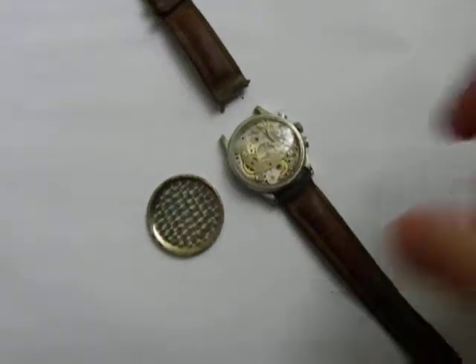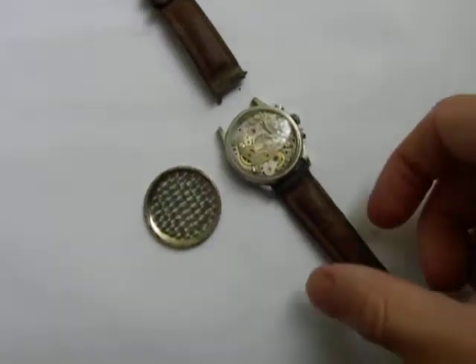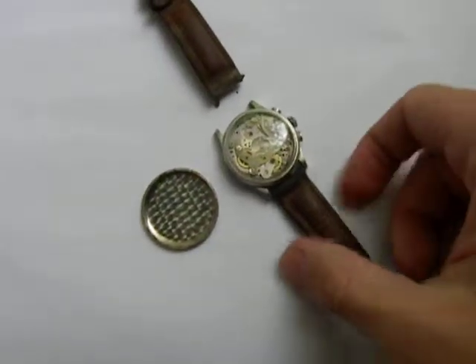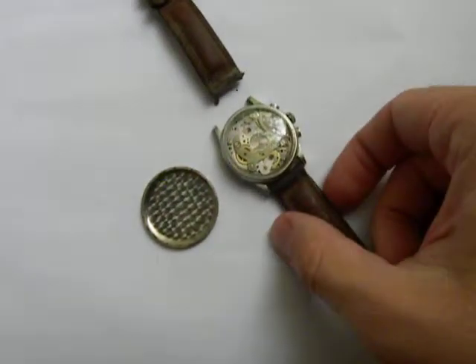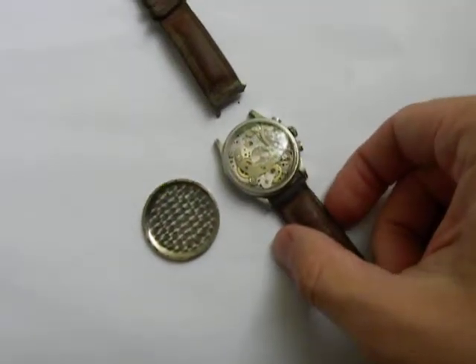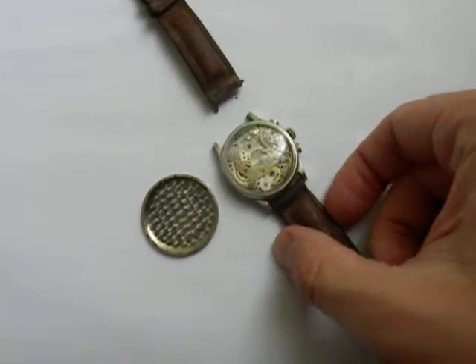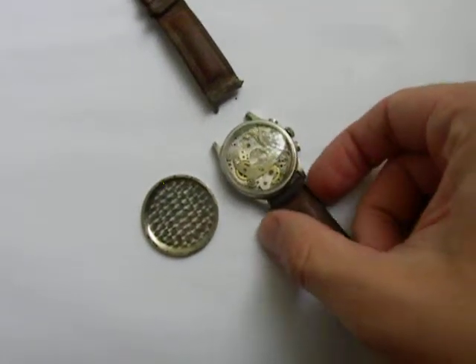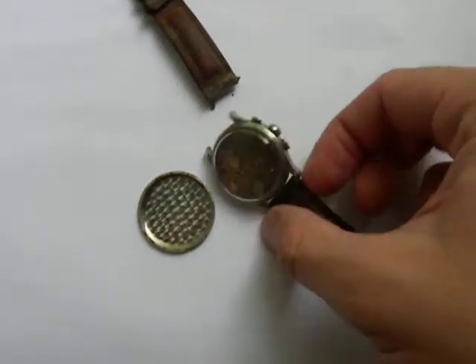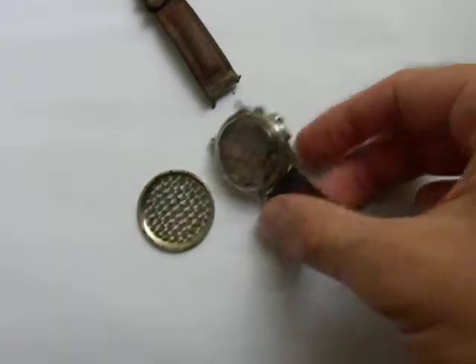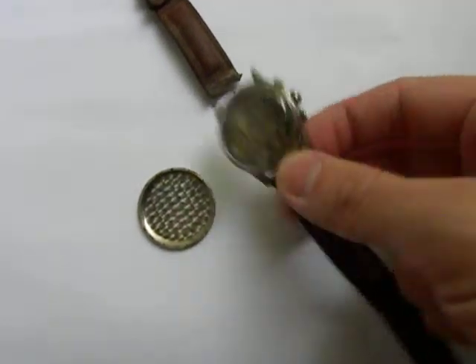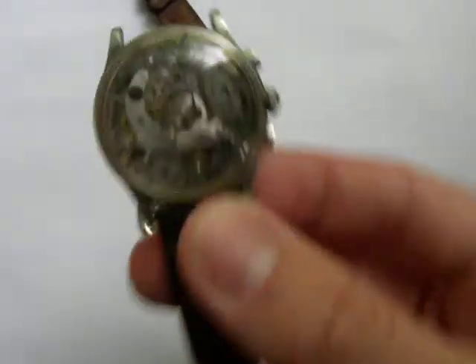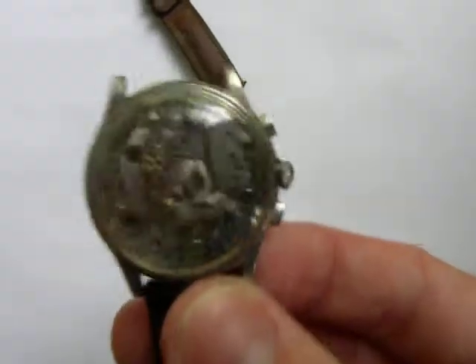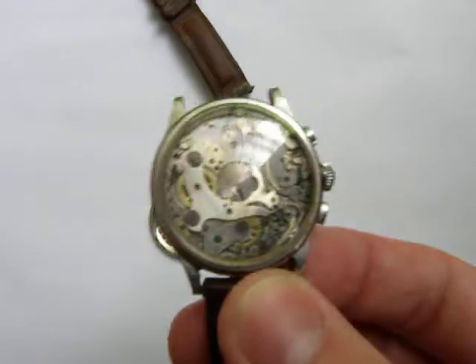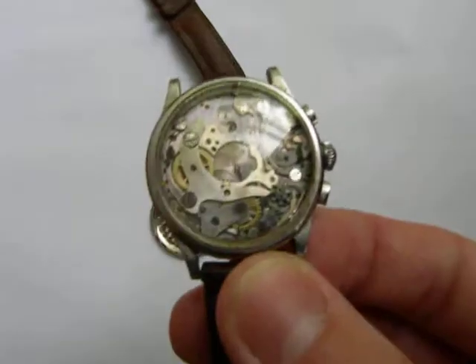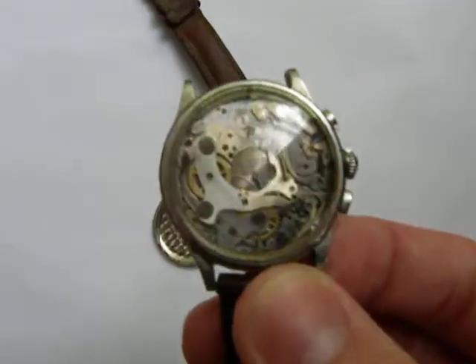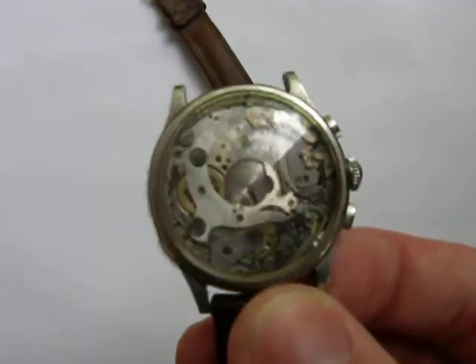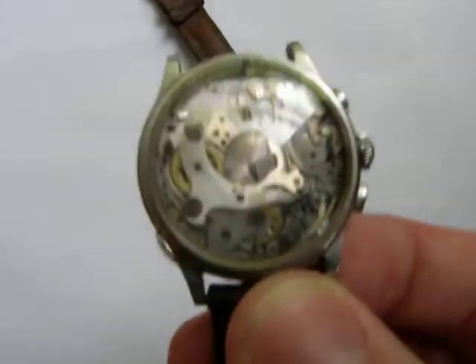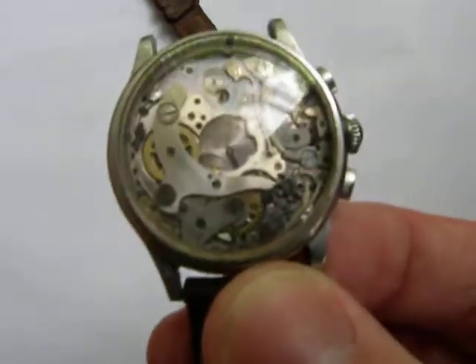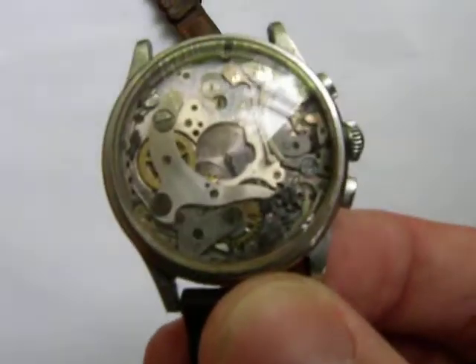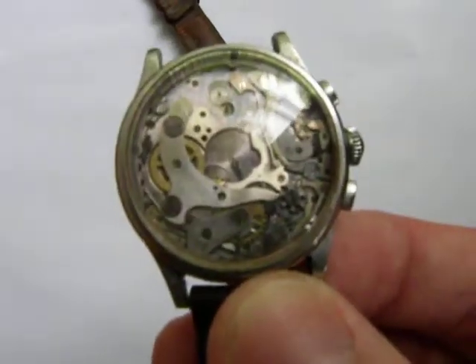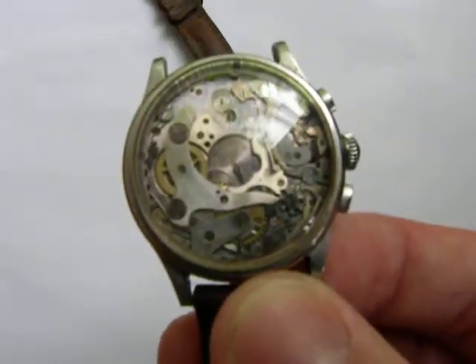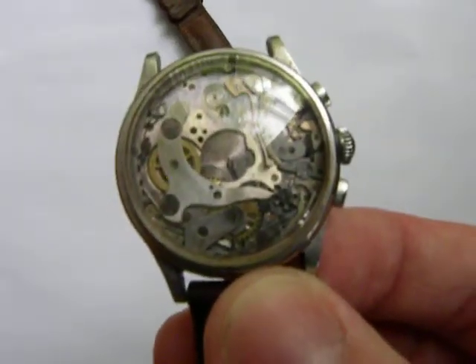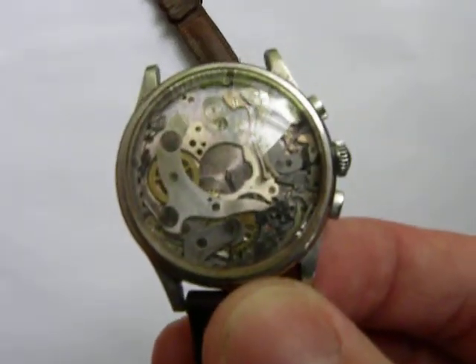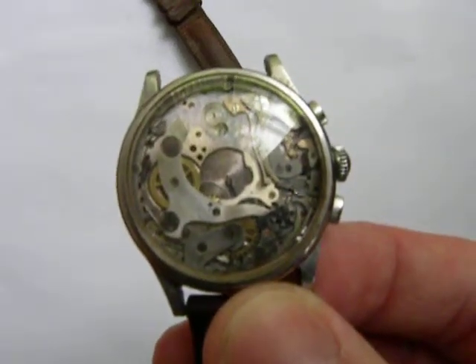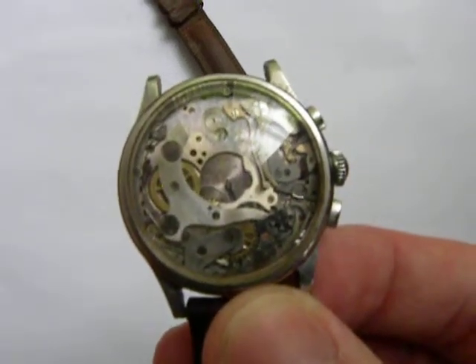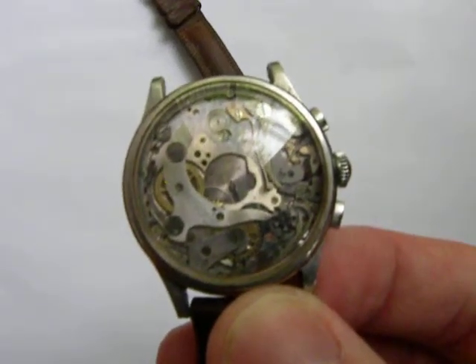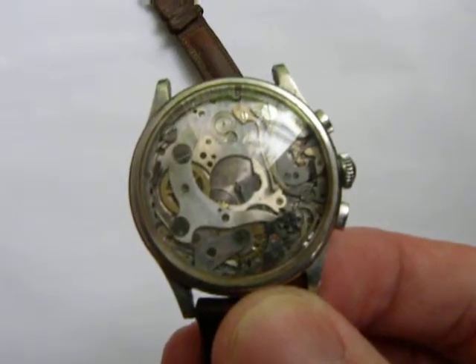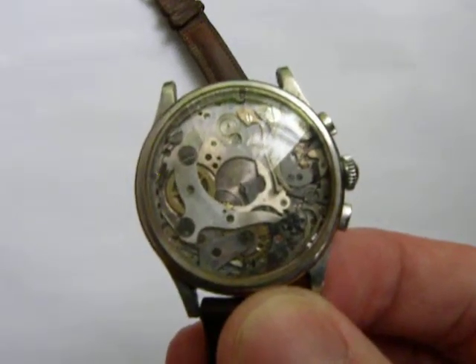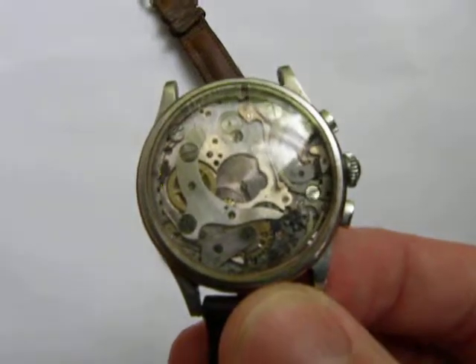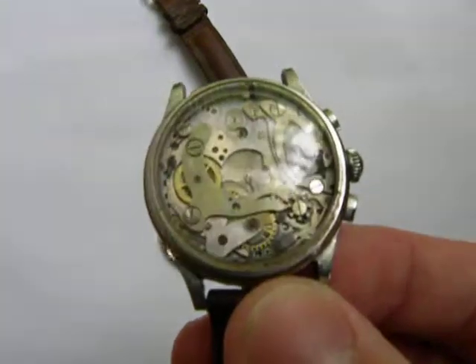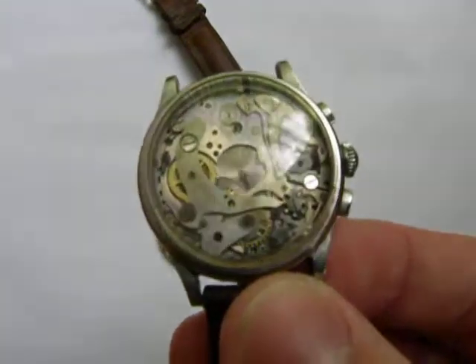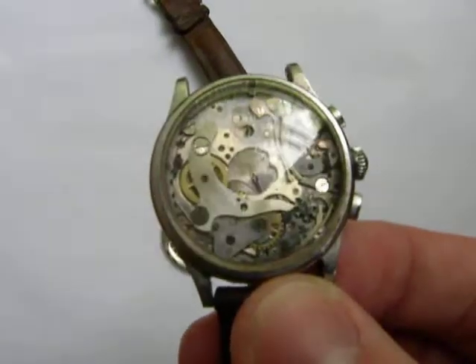This is a Gallier & Co. 15 jewels watch, missing the face. It's currently running, but it's being sold in as-is condition.